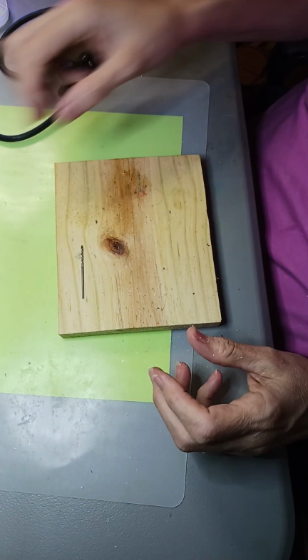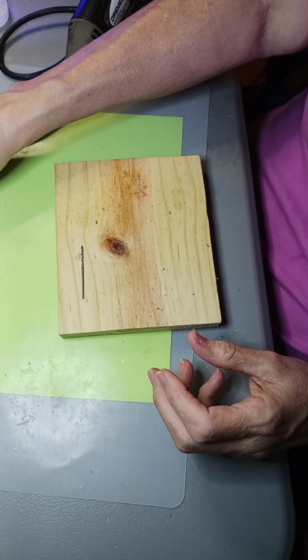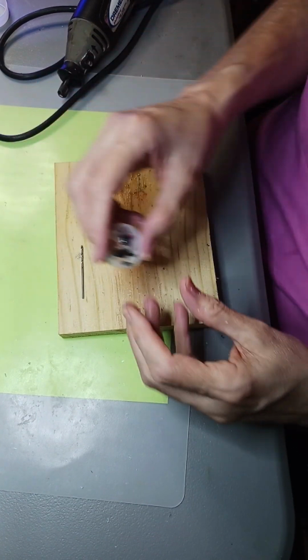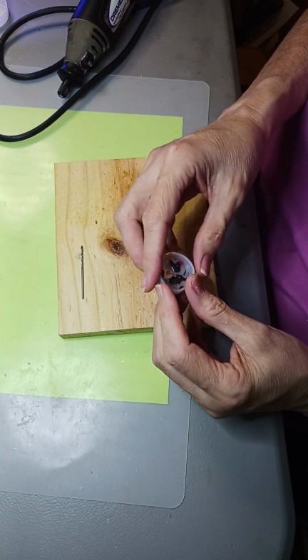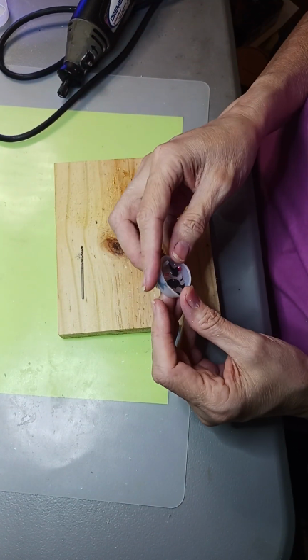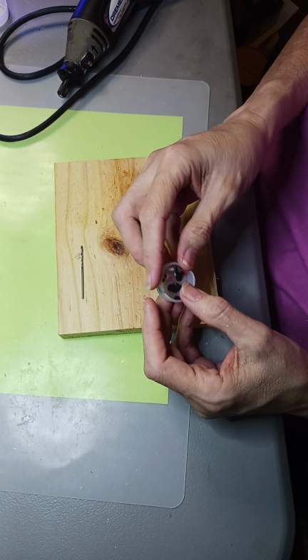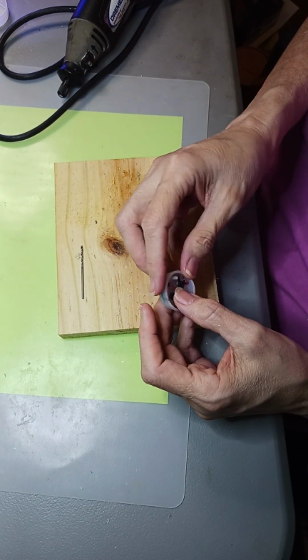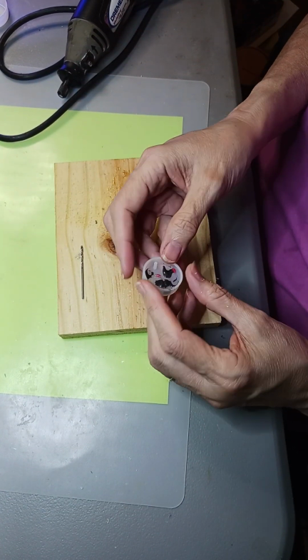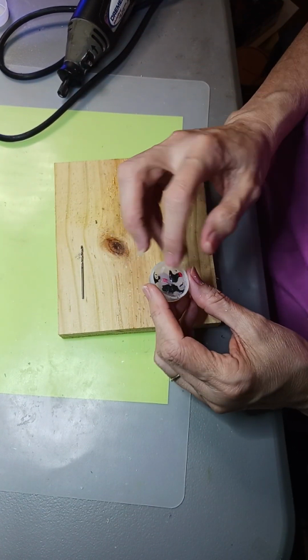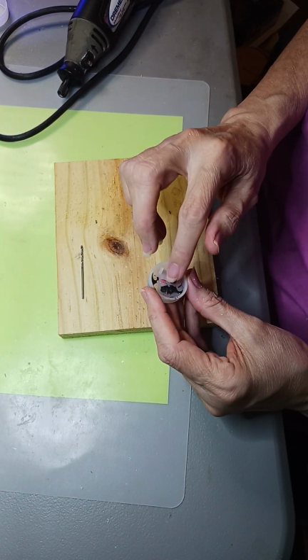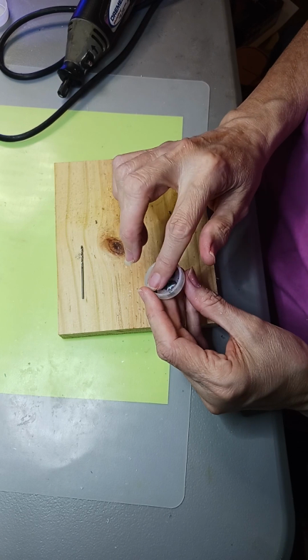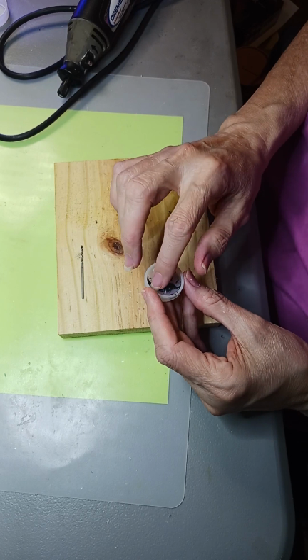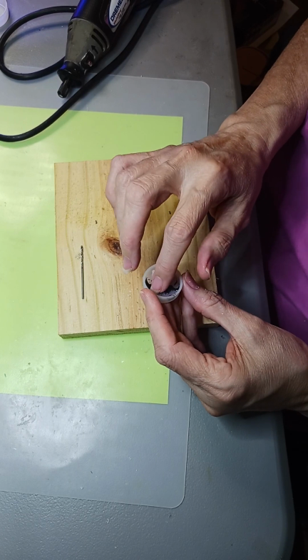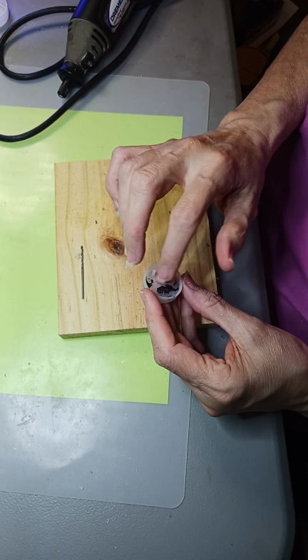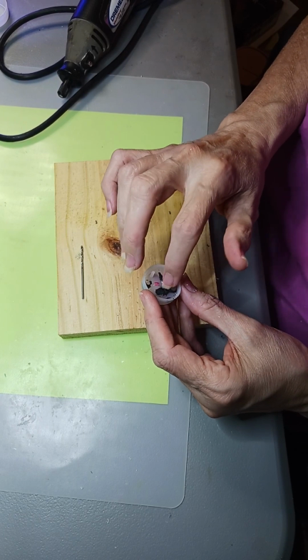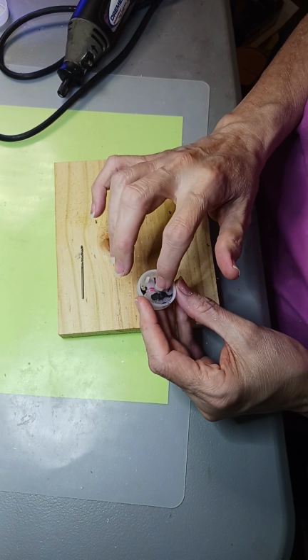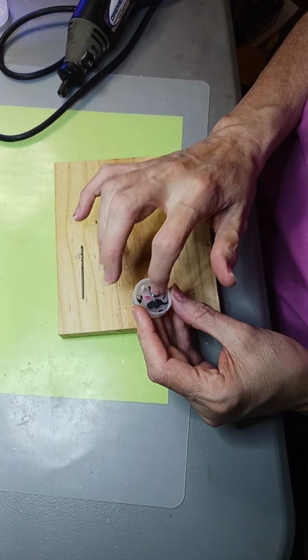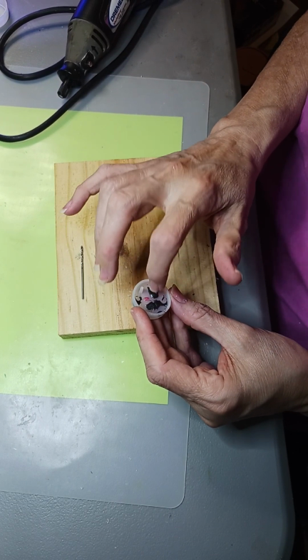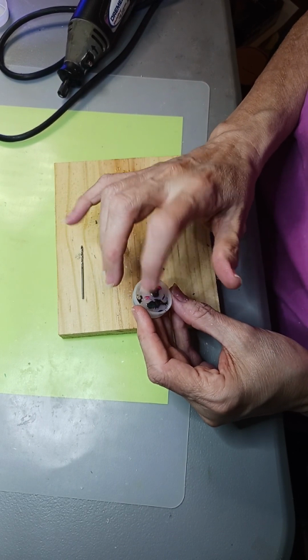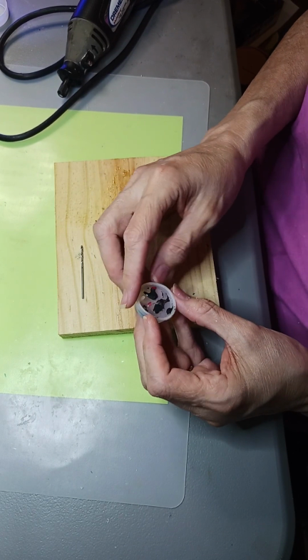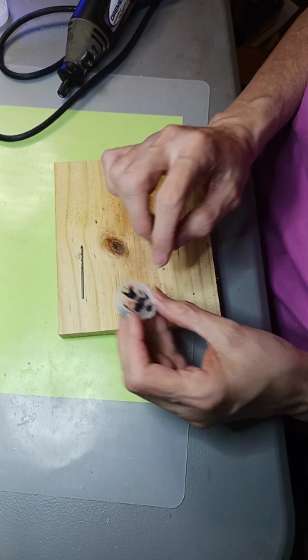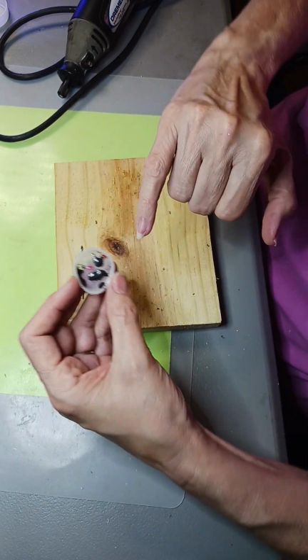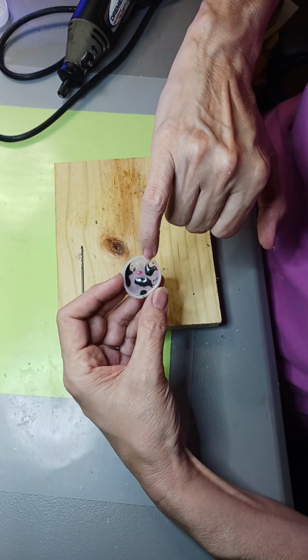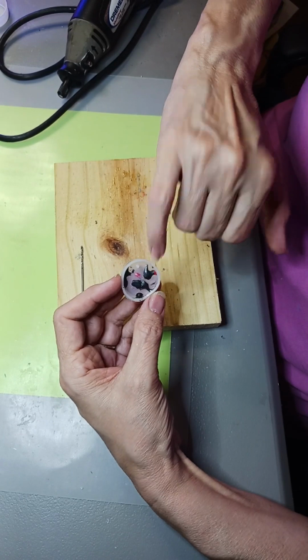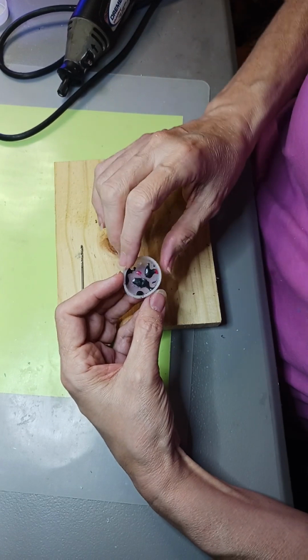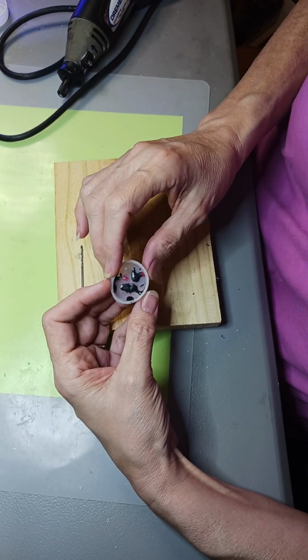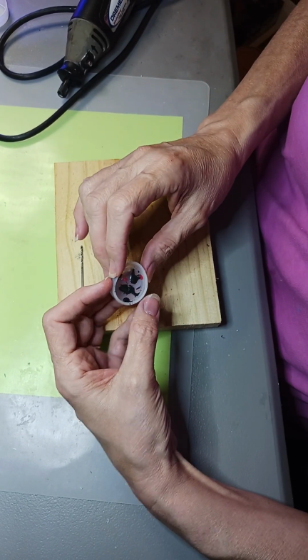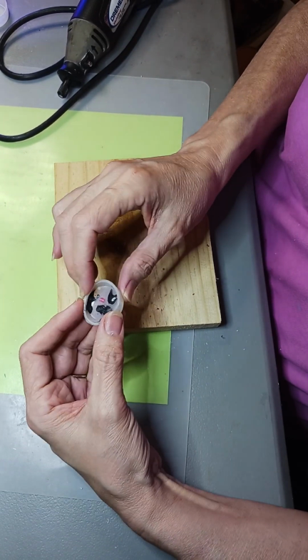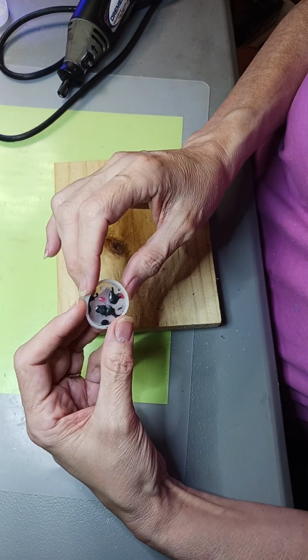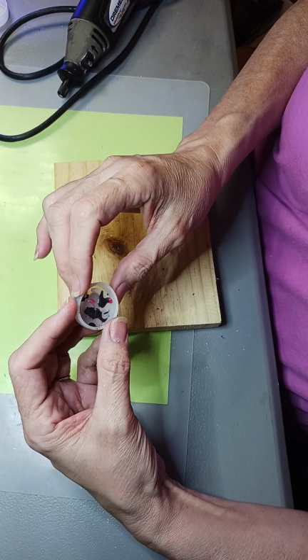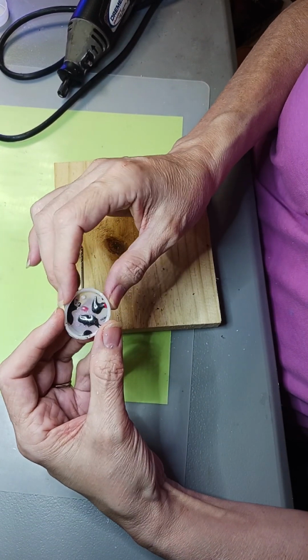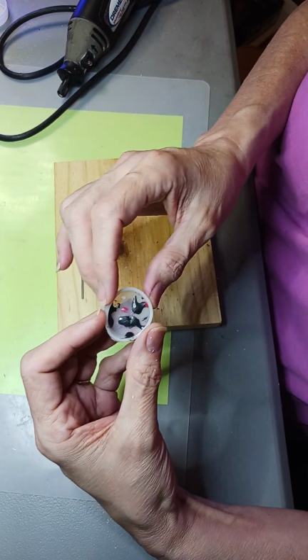These other ones are cured. Does that look like a chicken to you? What do you think?